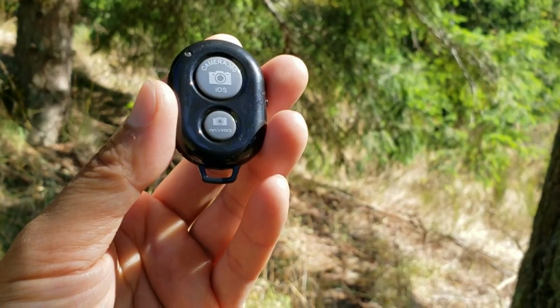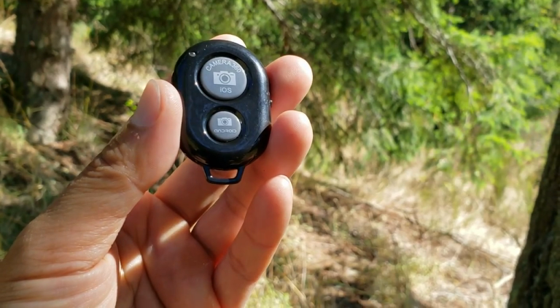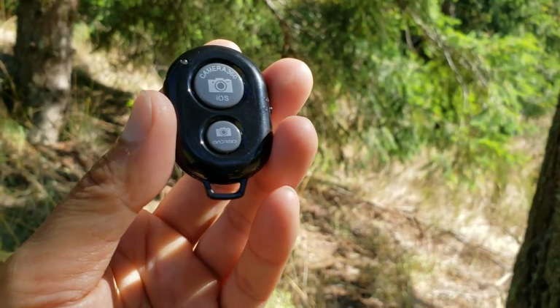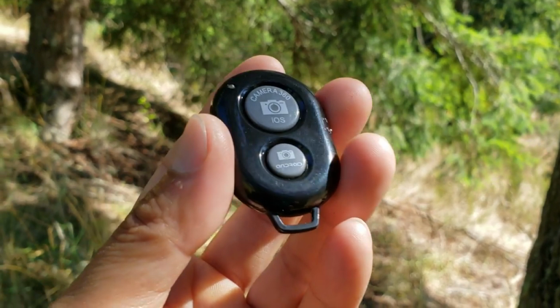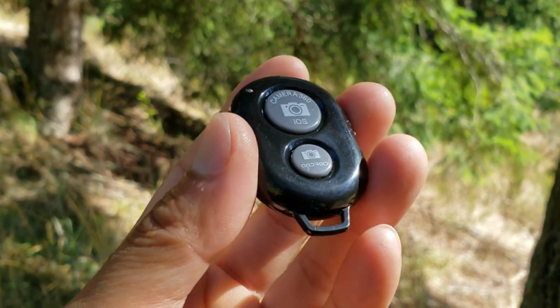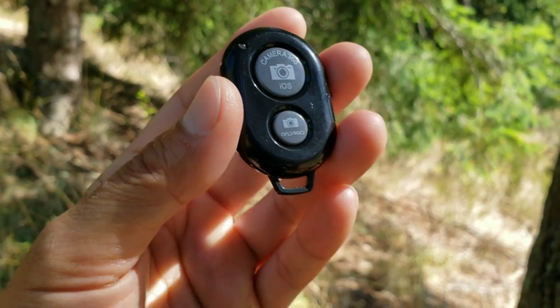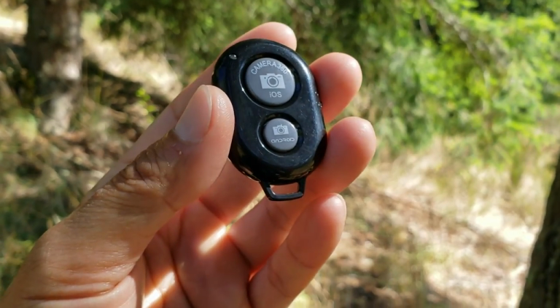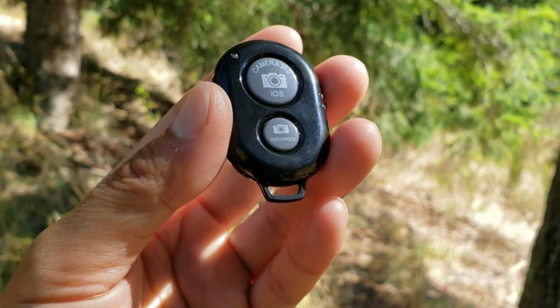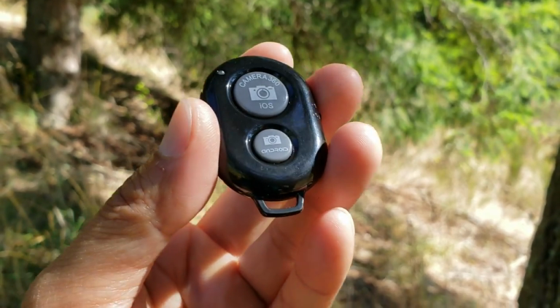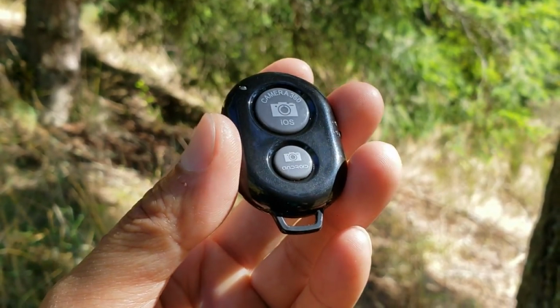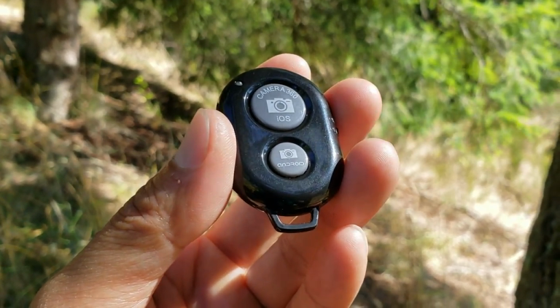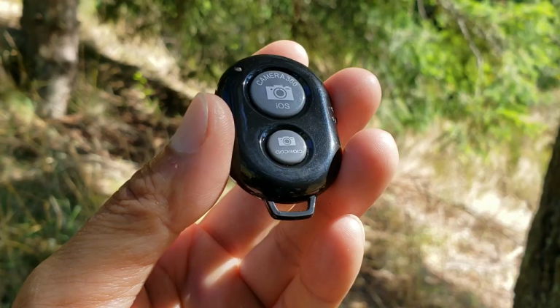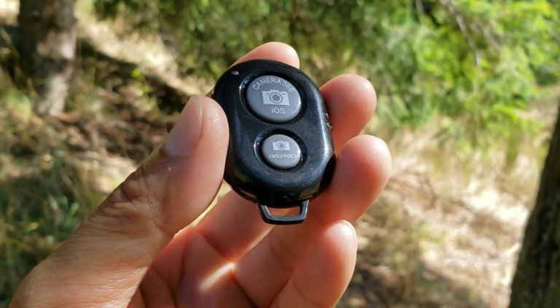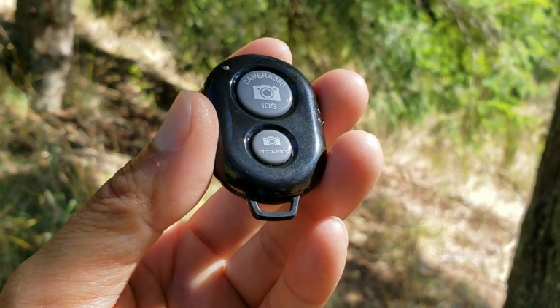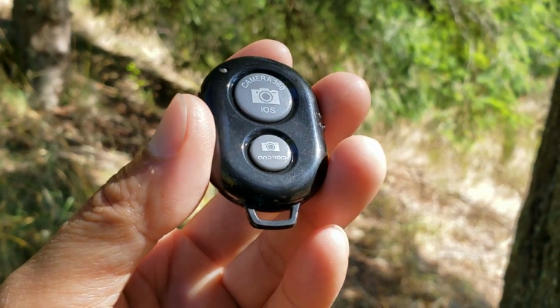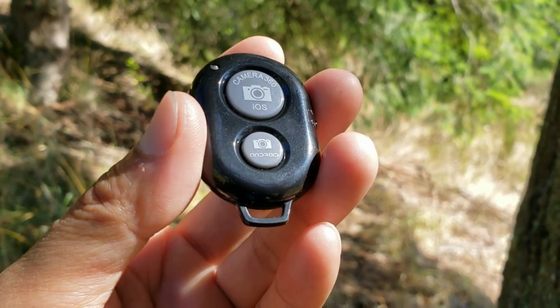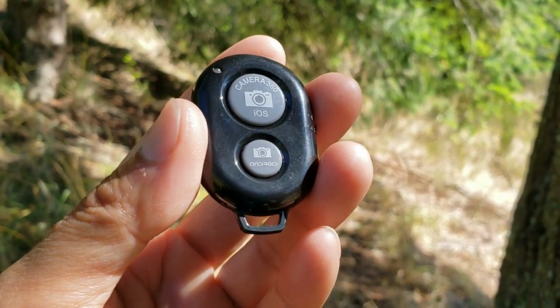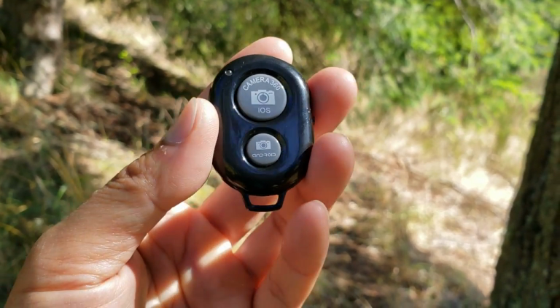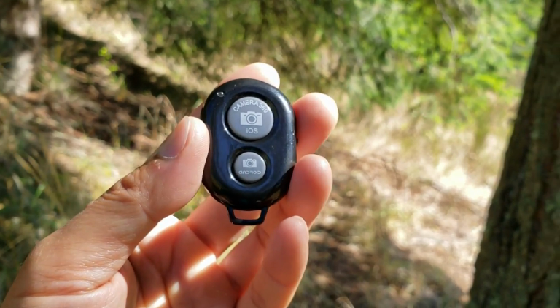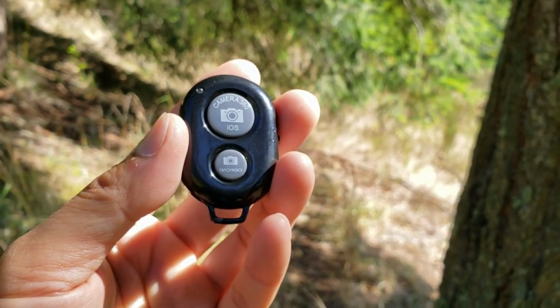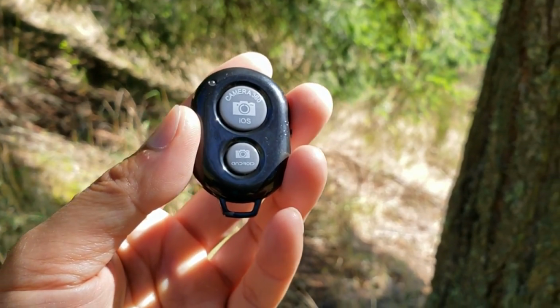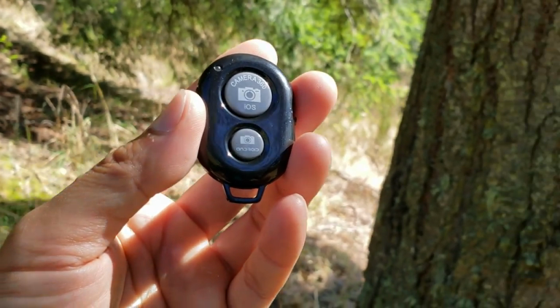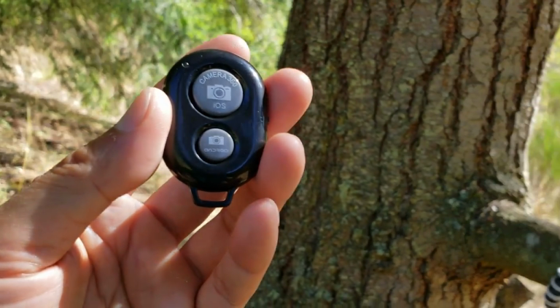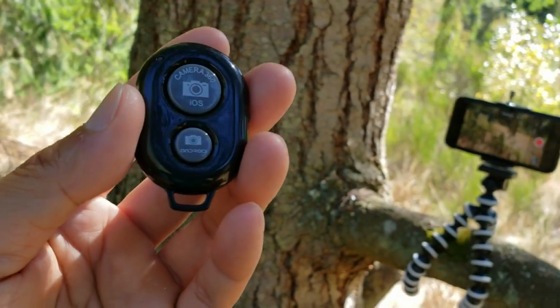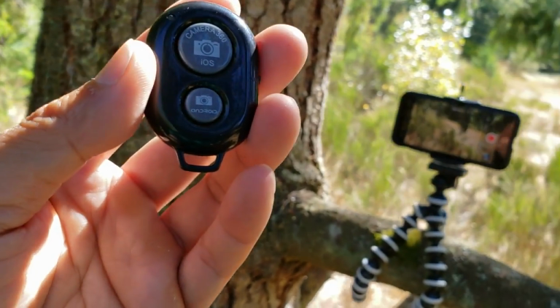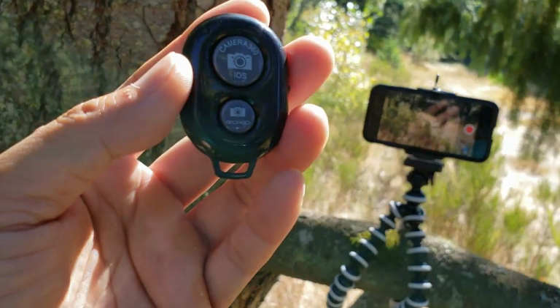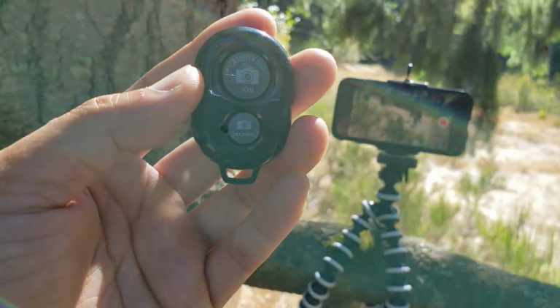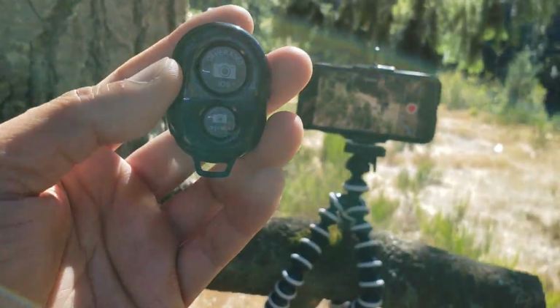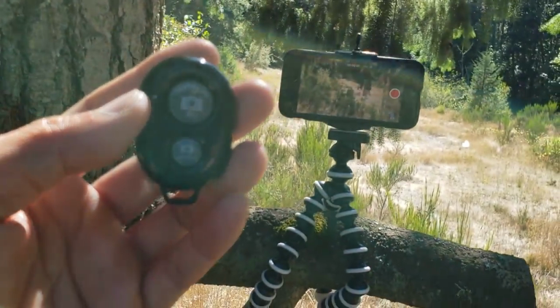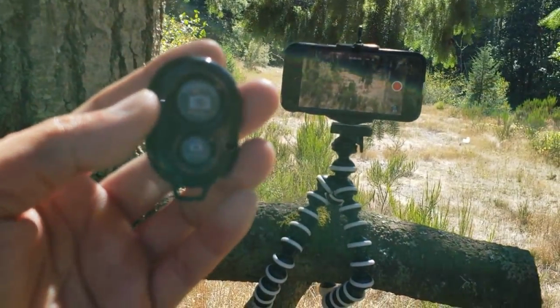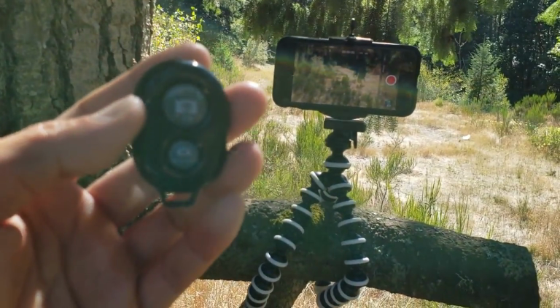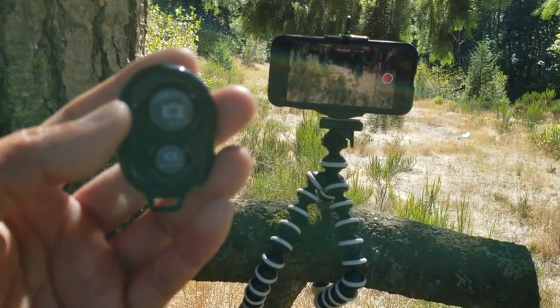What's awesome is that it comes with this remote control so you can take pictures or video from afar, and it's perfect for selfies and vlogging.